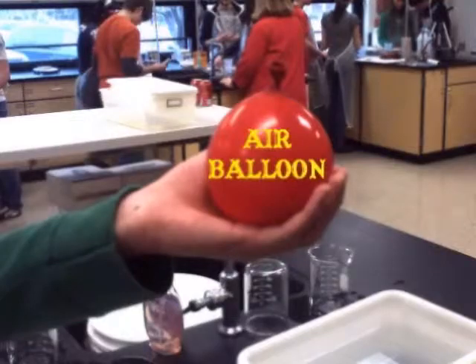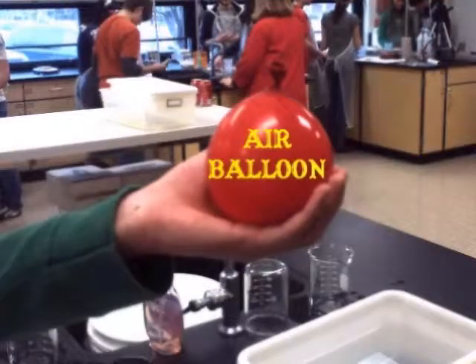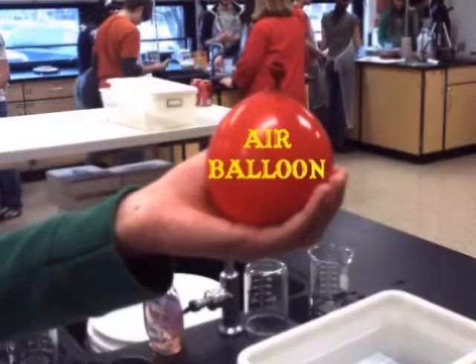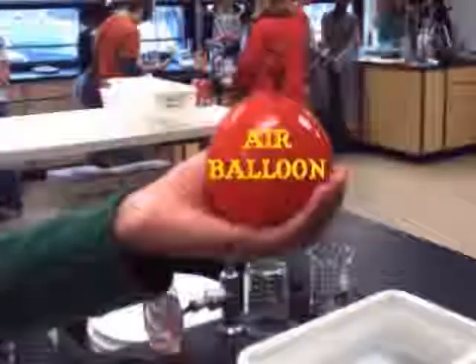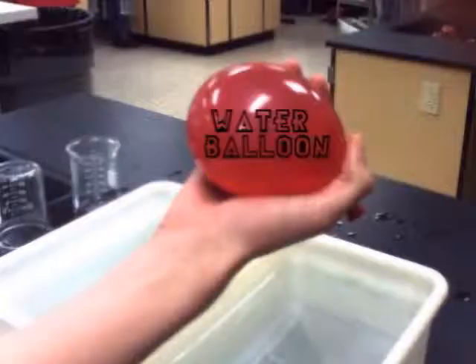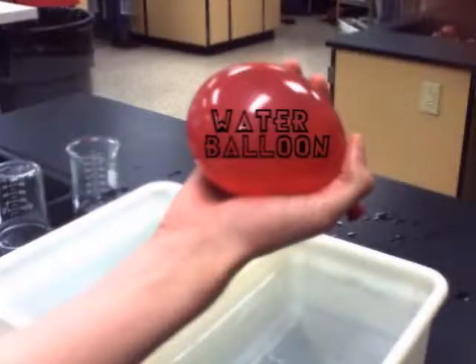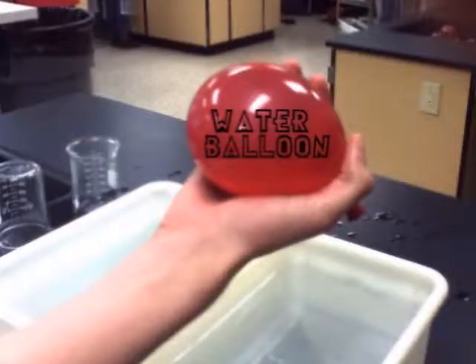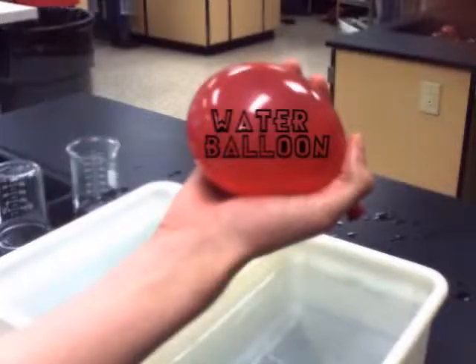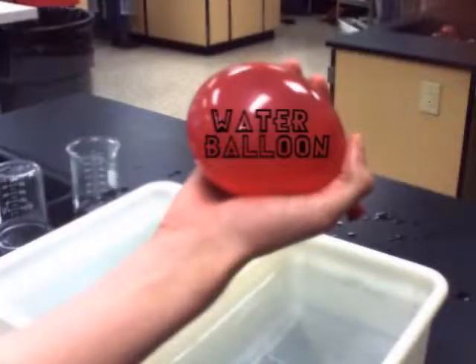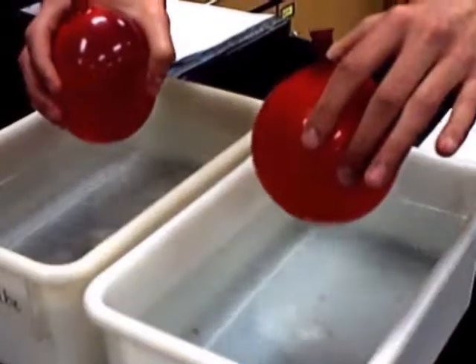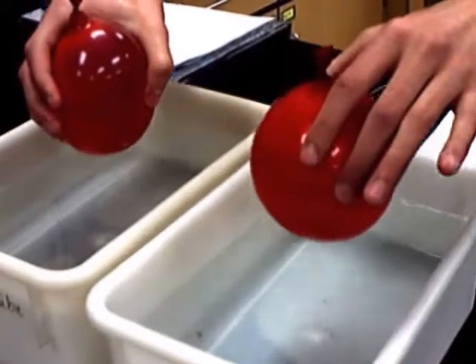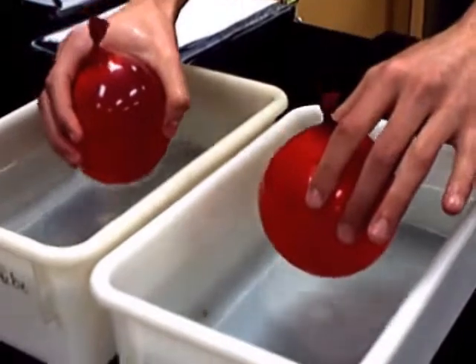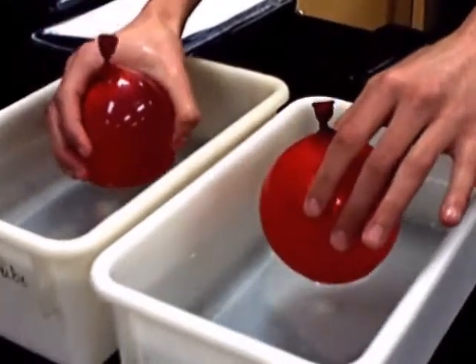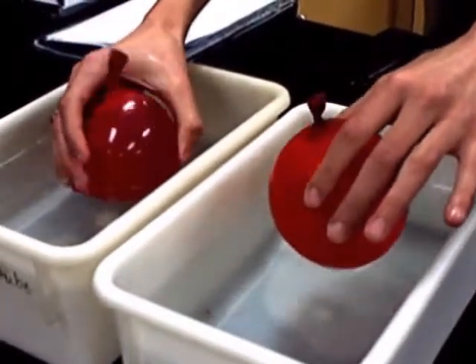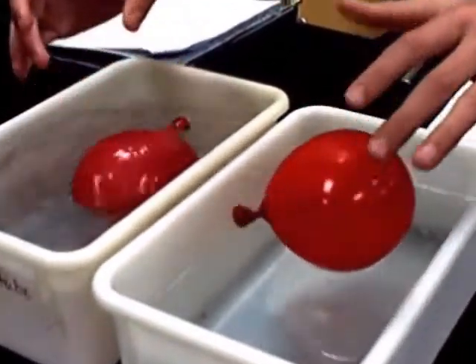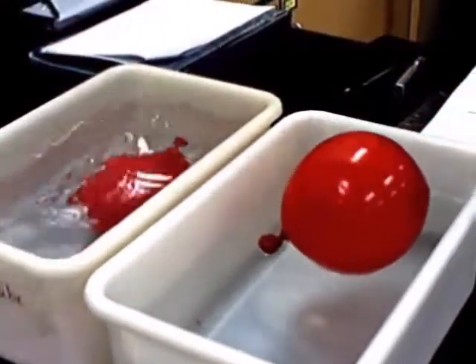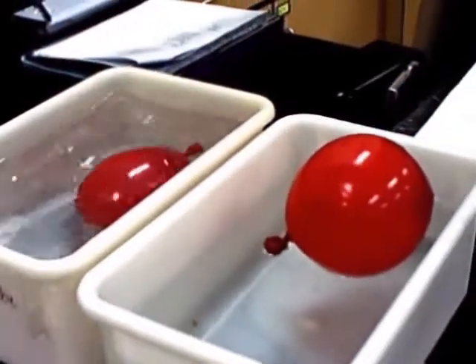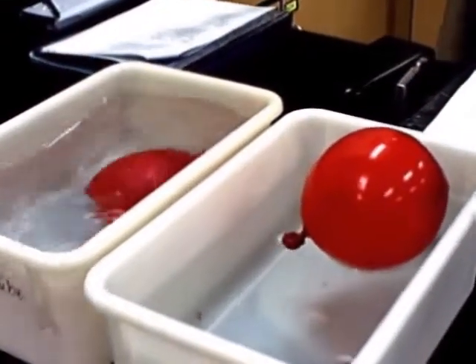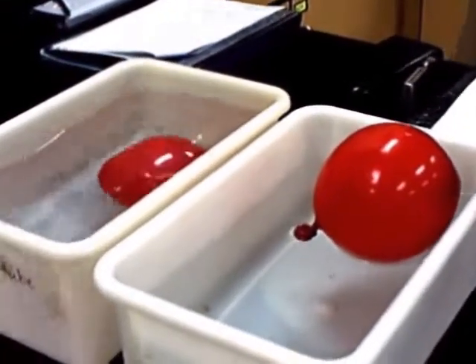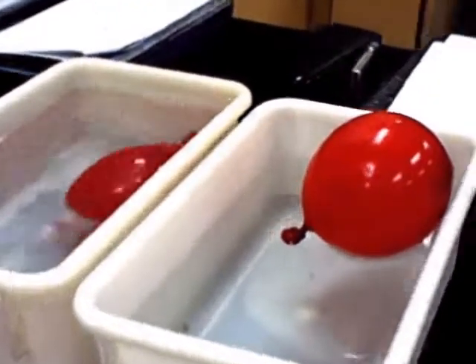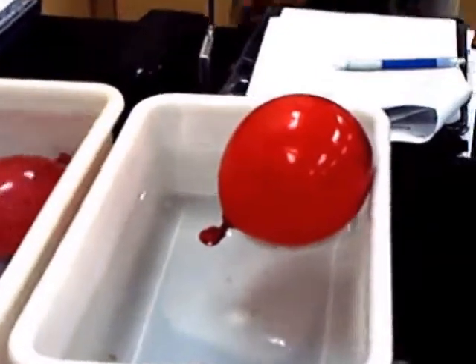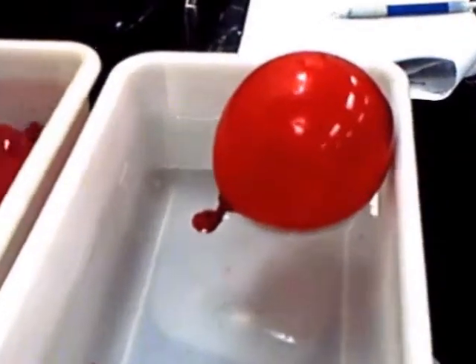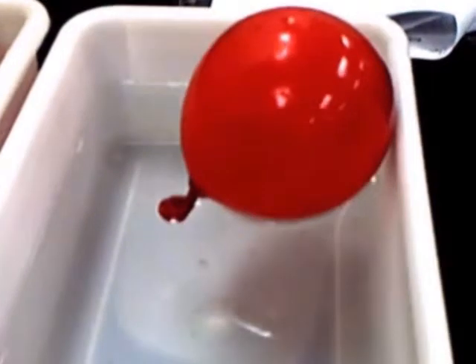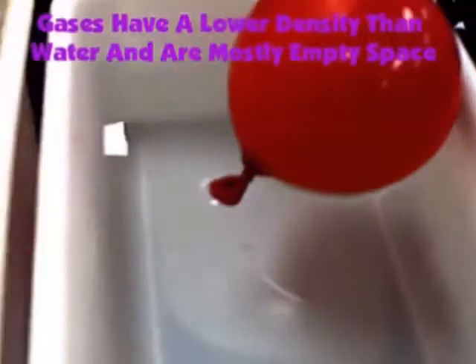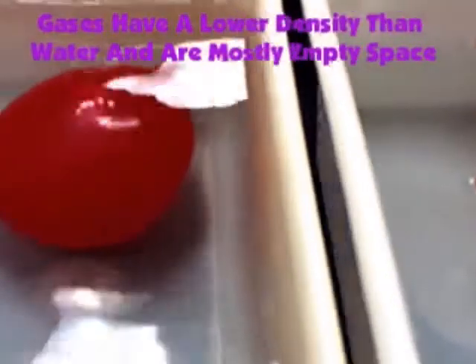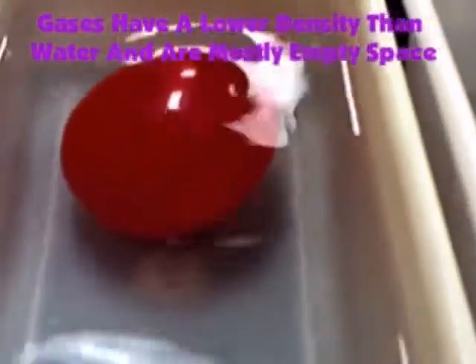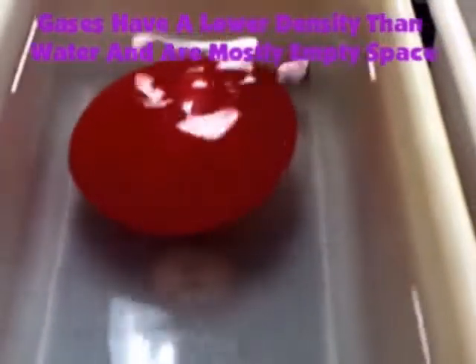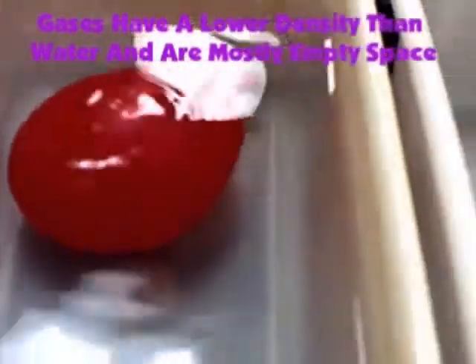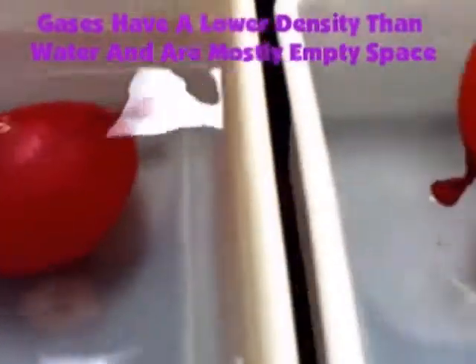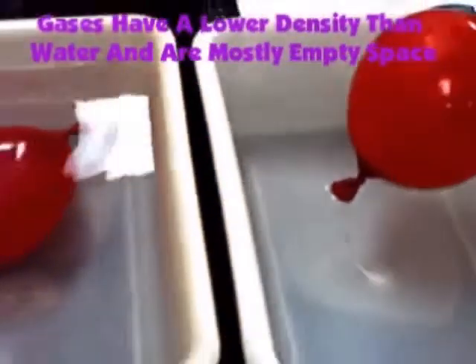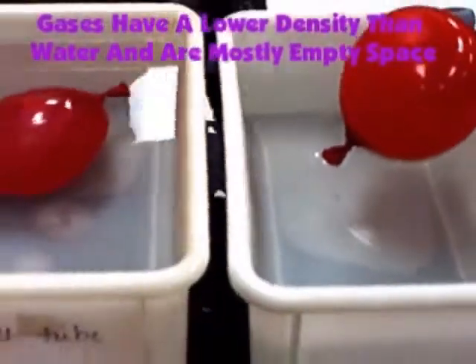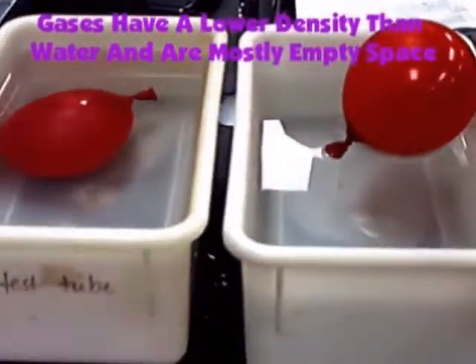We have two balloons filled with air and water, and we're going to place these balloons side by side in two containers of water. The one with air is going to float because air has a lower density than water, due to the fact that gases are mostly empty space.